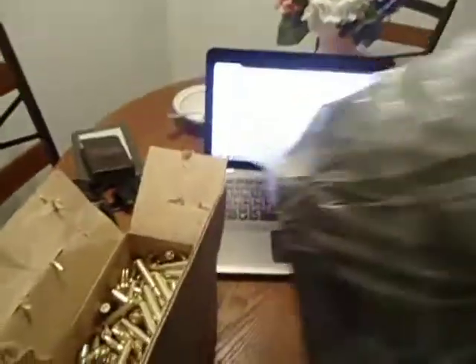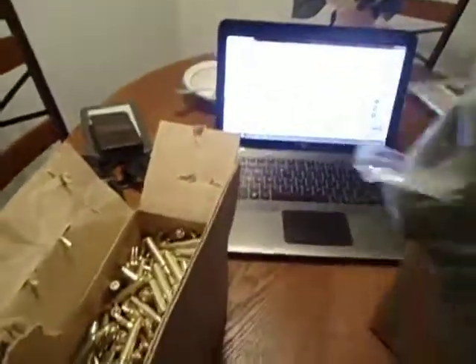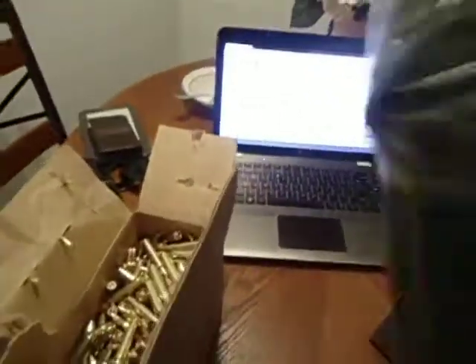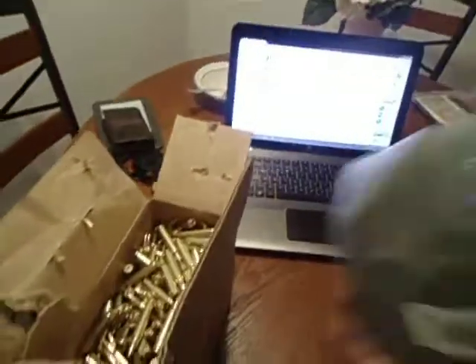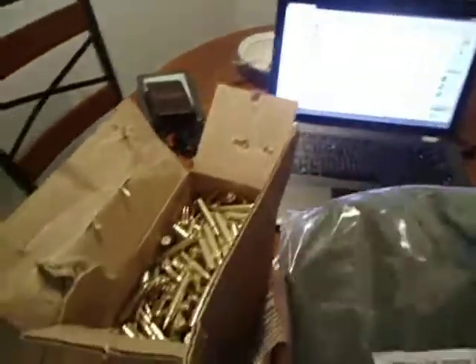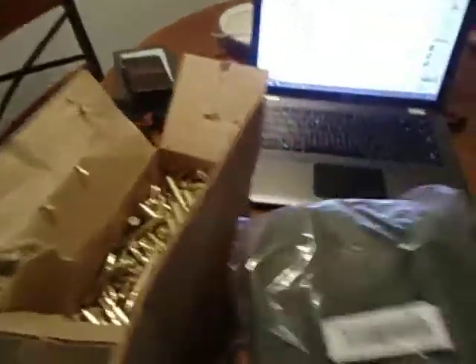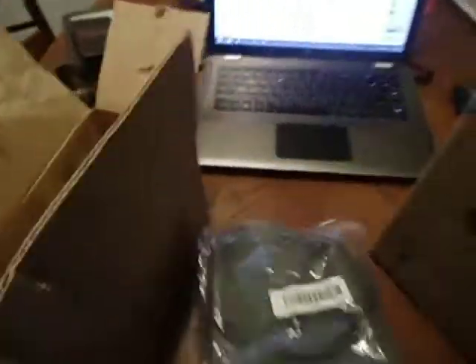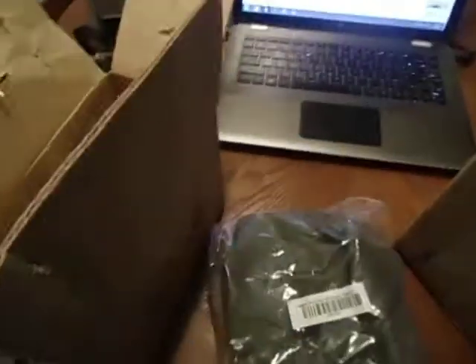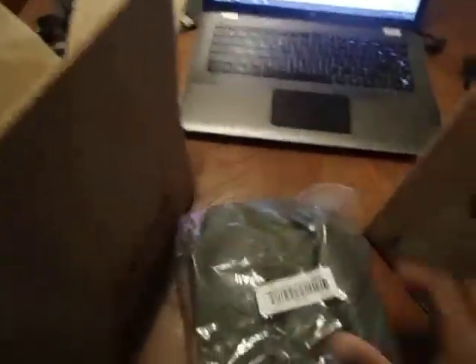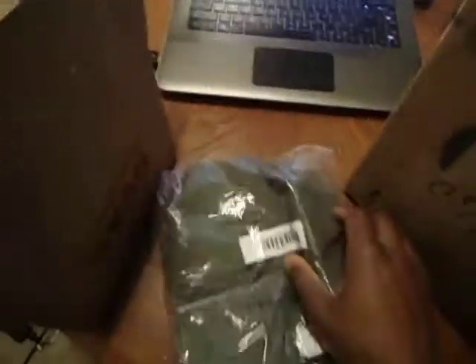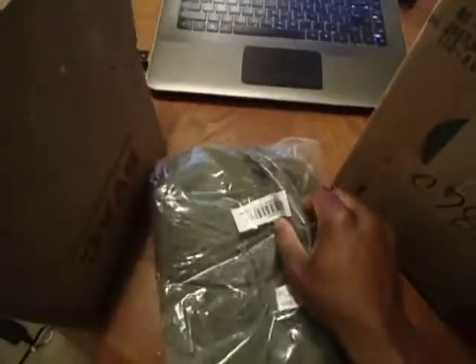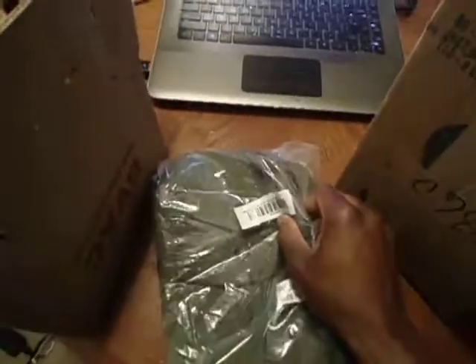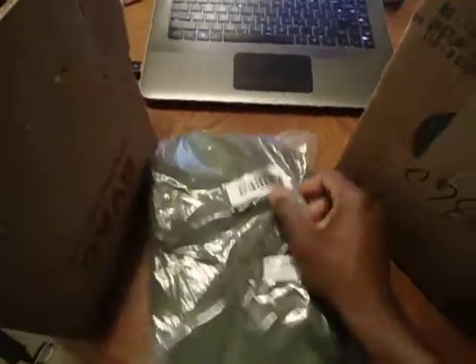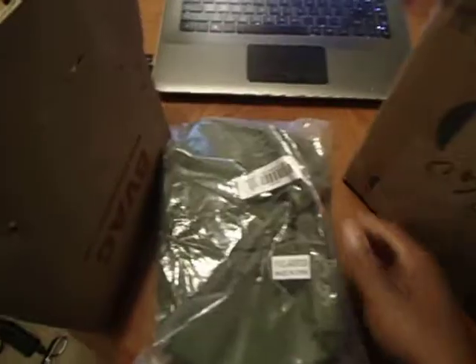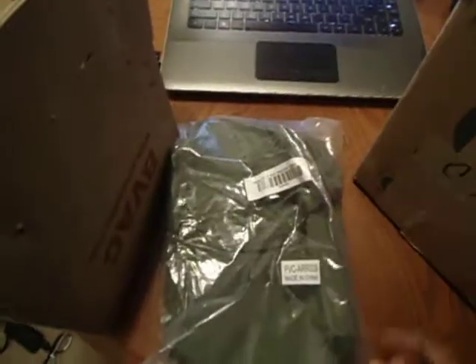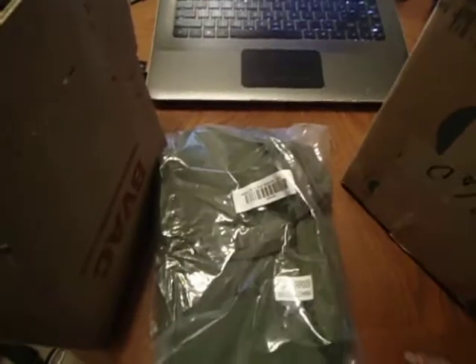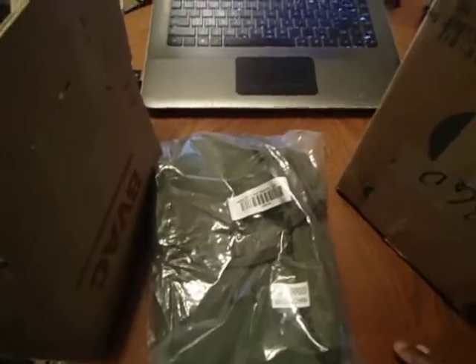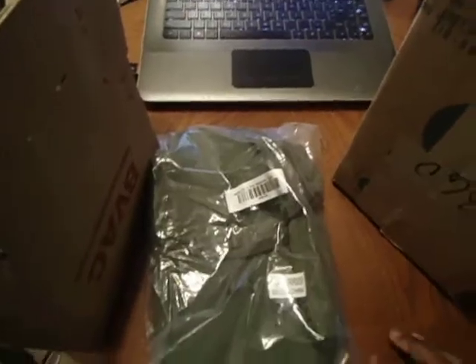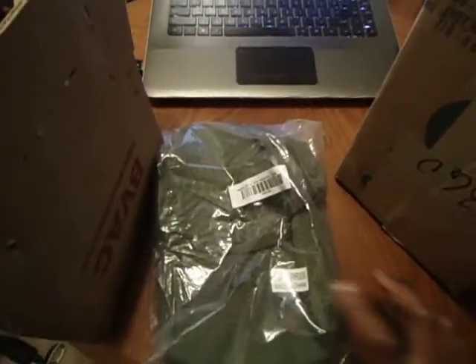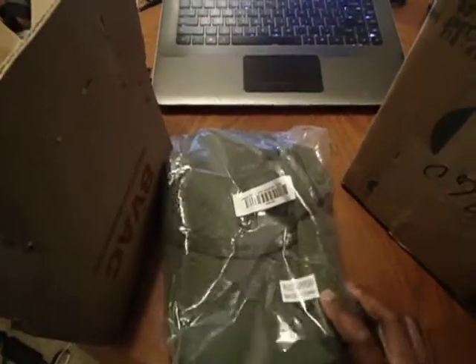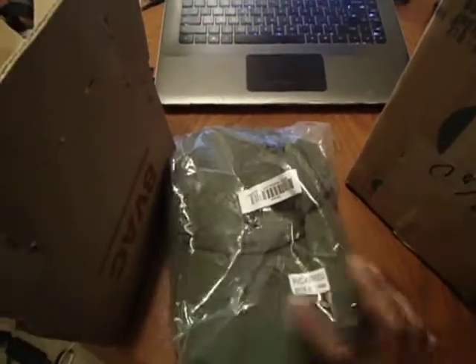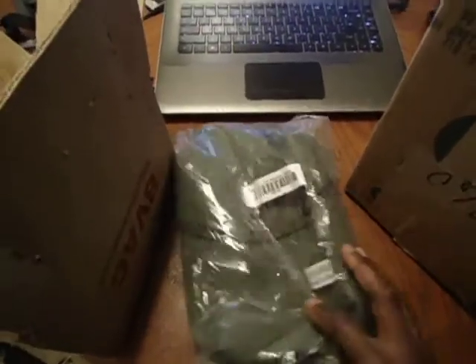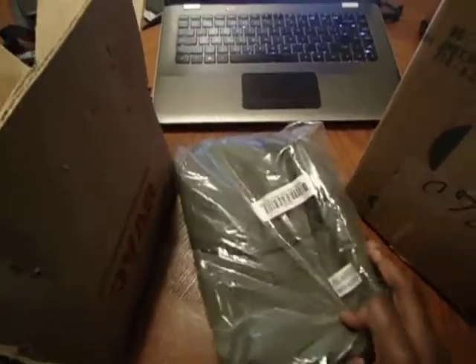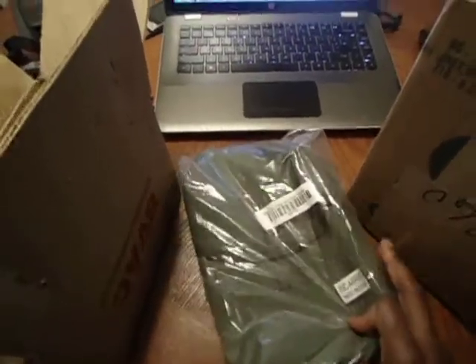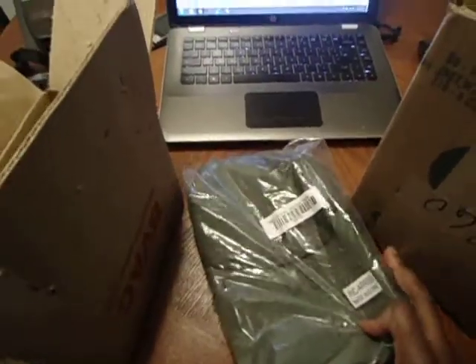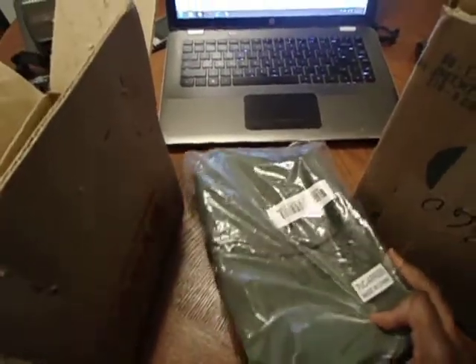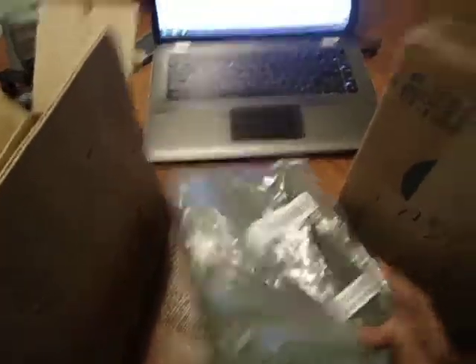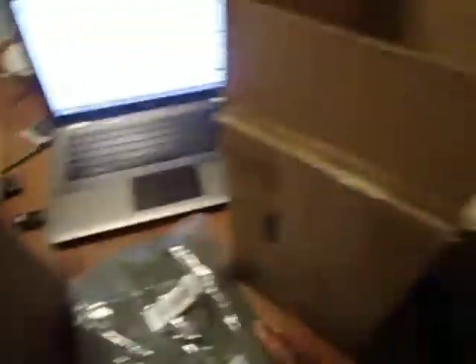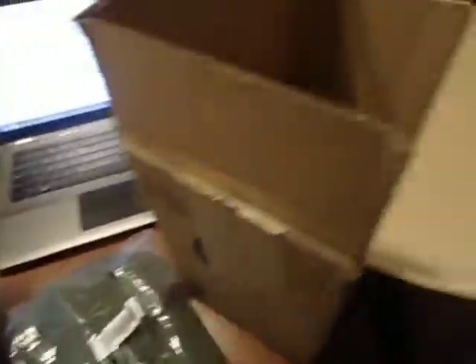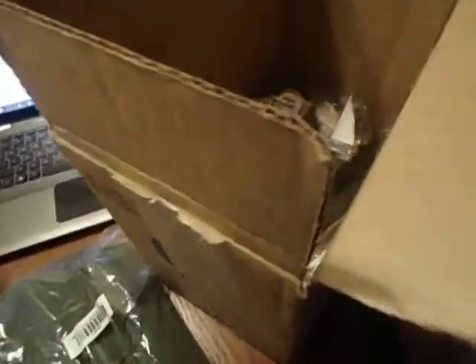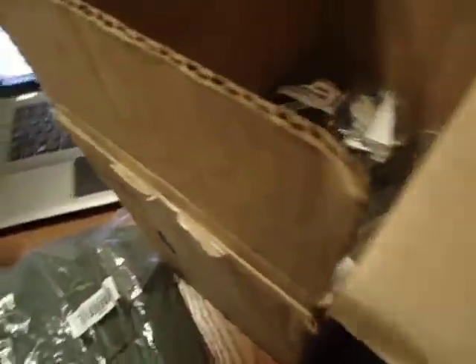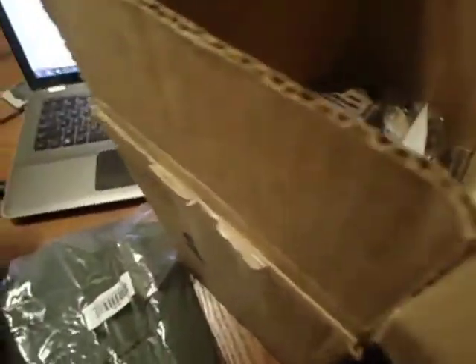This is just a magazine holder — it holds six magazines. These are only like 10 bucks from Cheaper Than Dirt. All this stuff is from Cheaper Than Dirt.